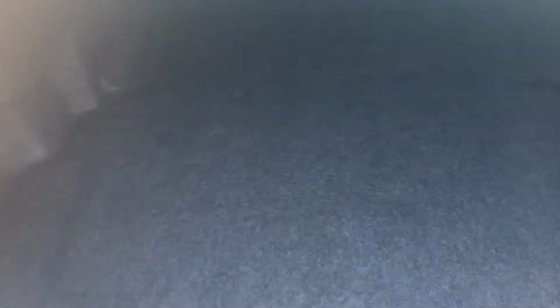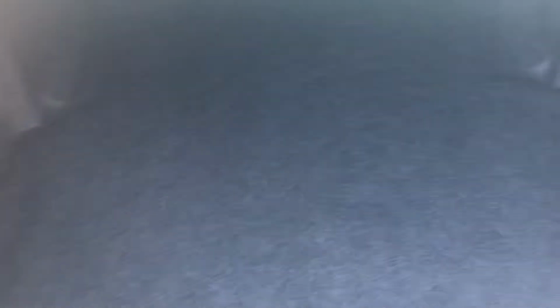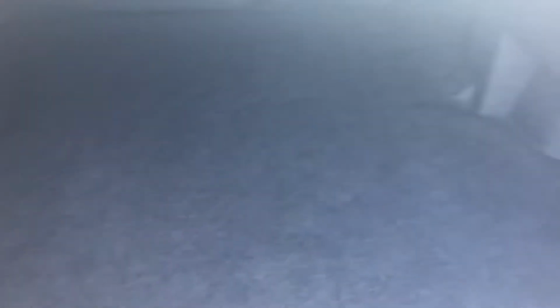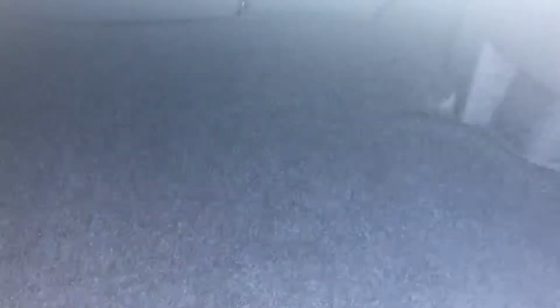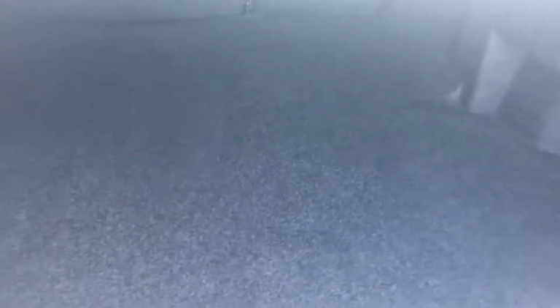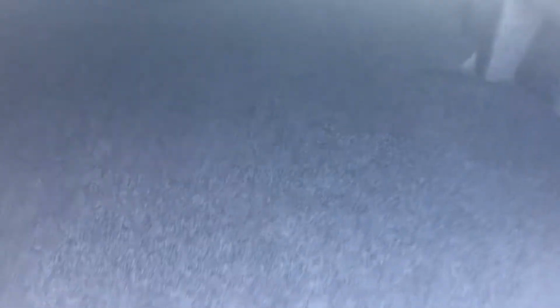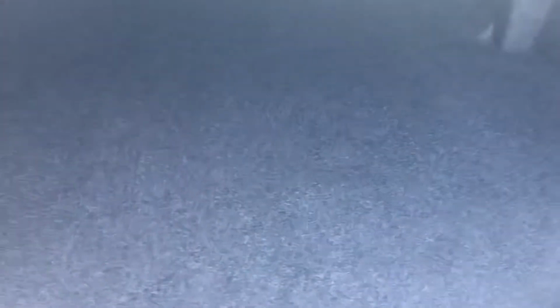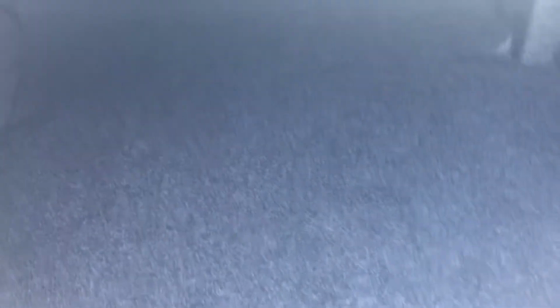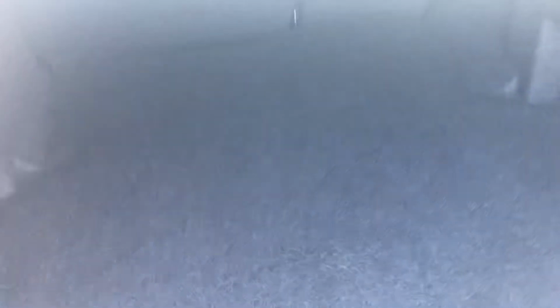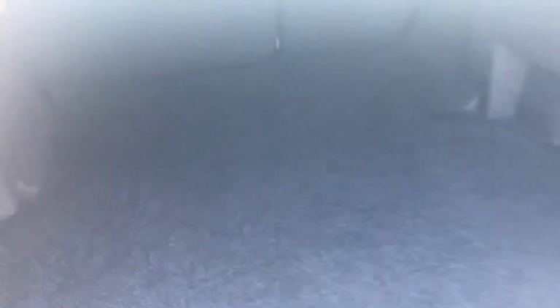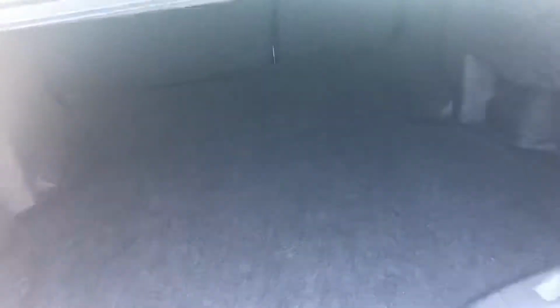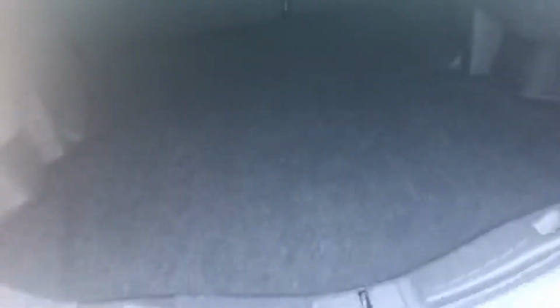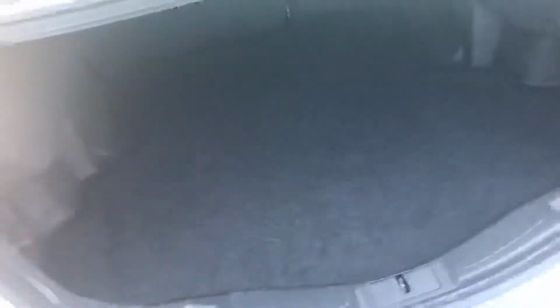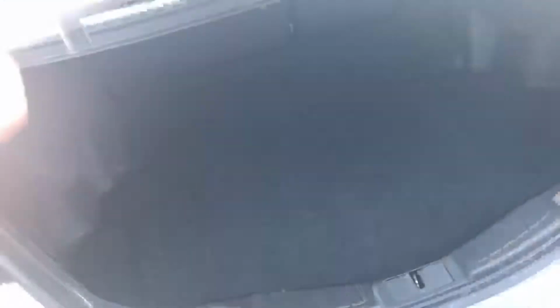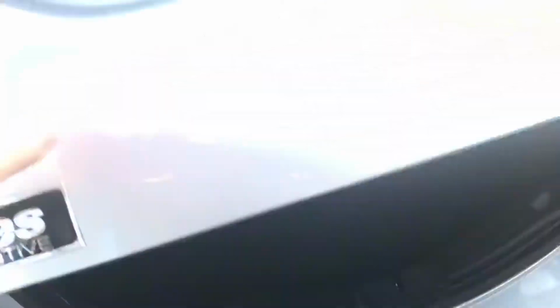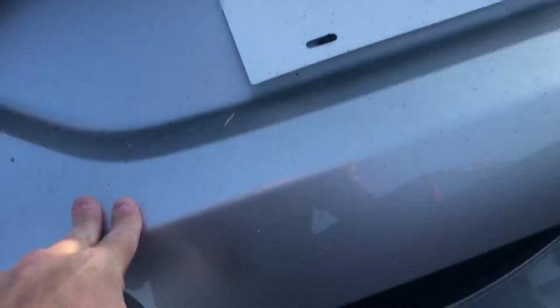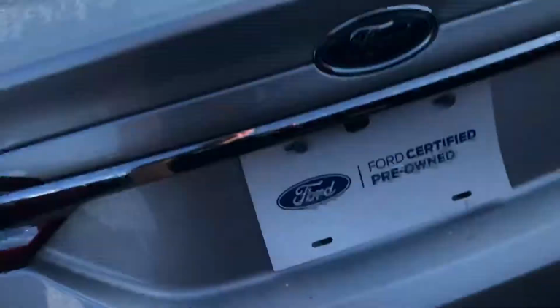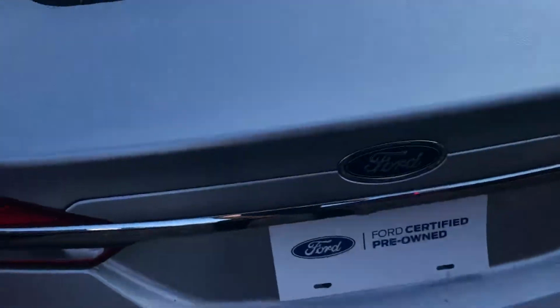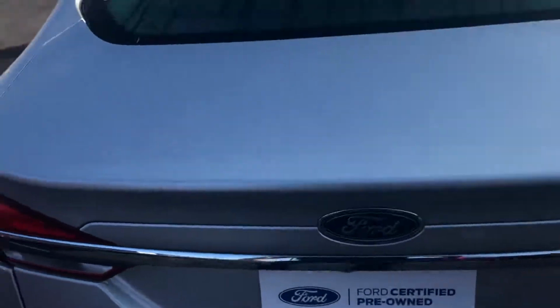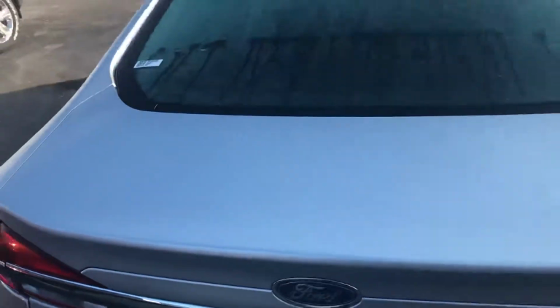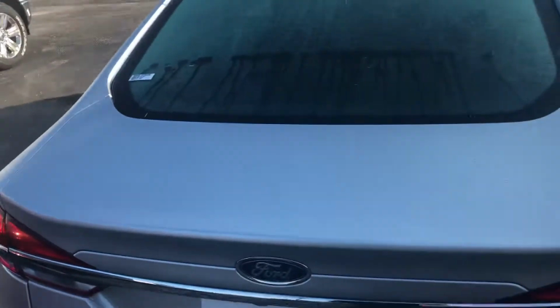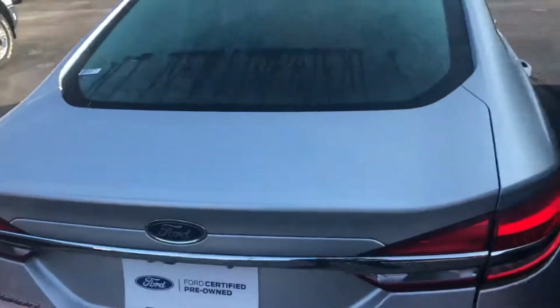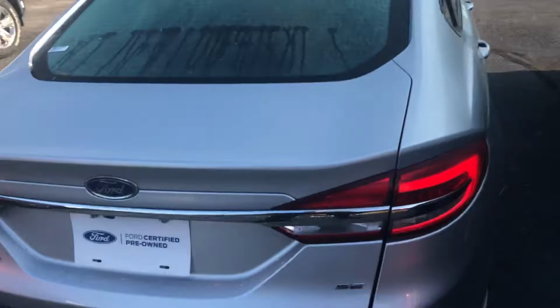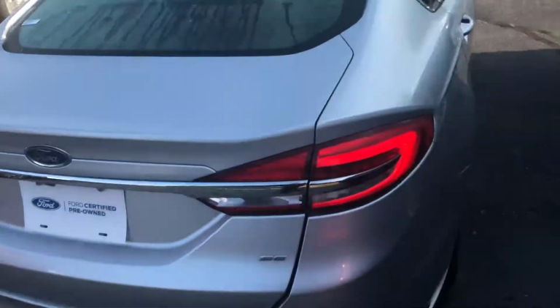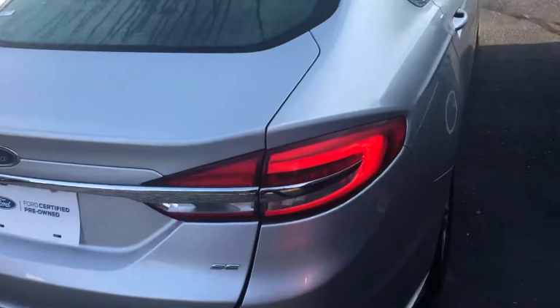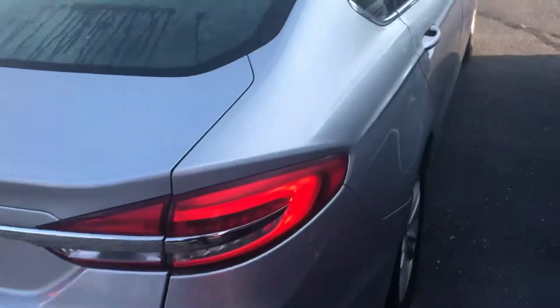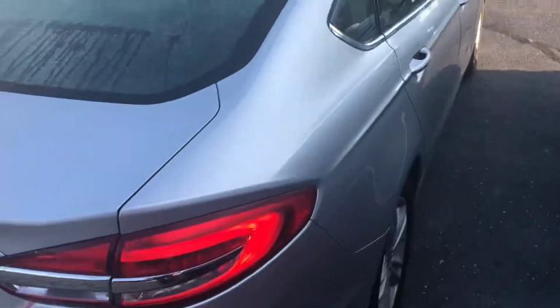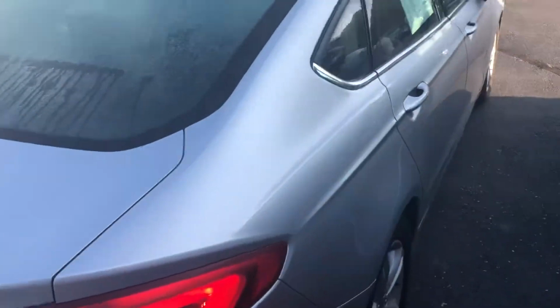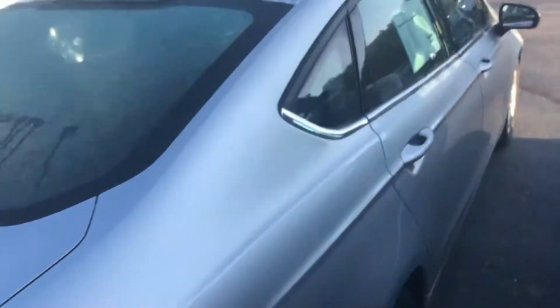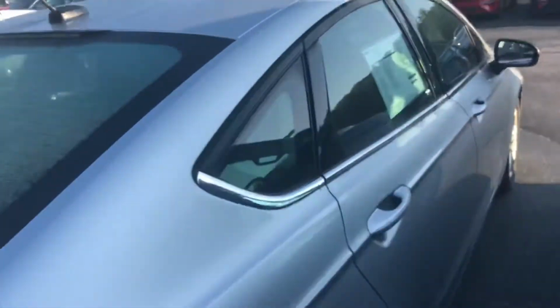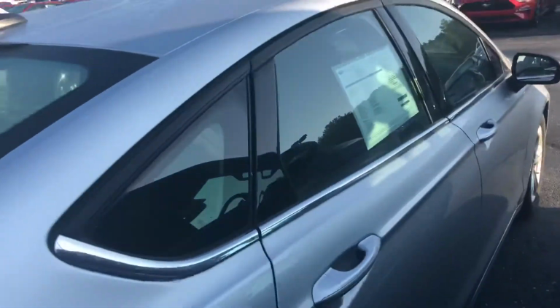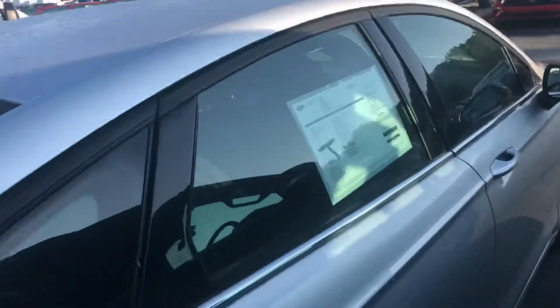Fusions have really good trunk space, and the seats in the back will fold down to give you extra space if needed. Haven't had a chance to clean this one up, but it's still pretty clean.